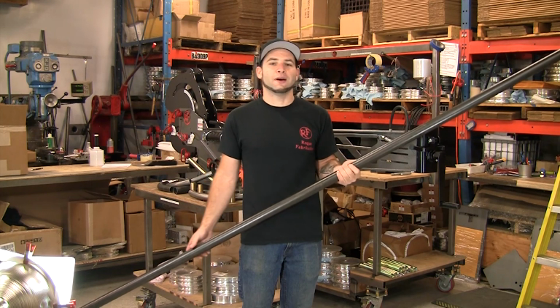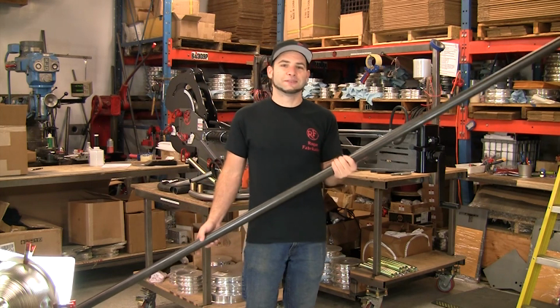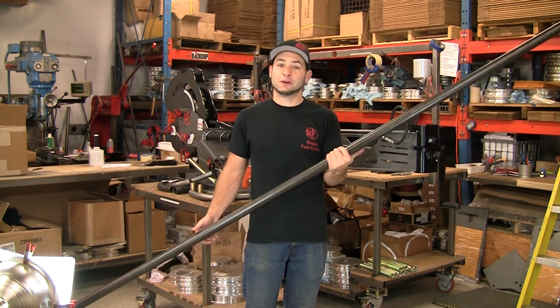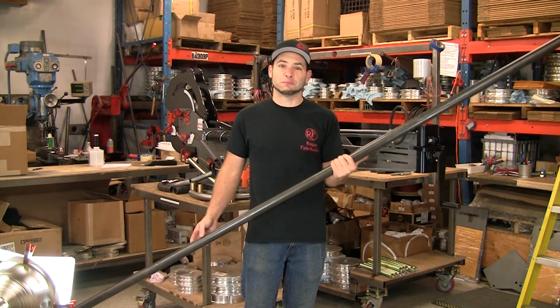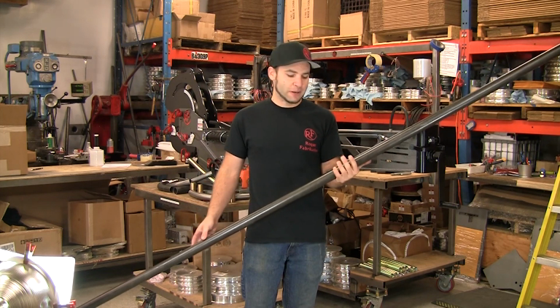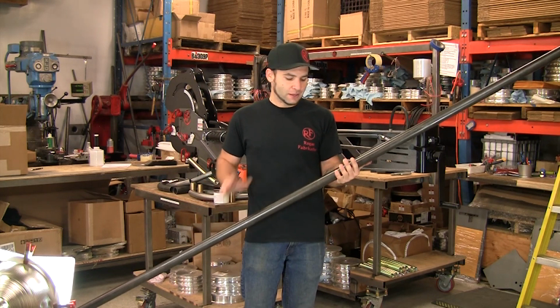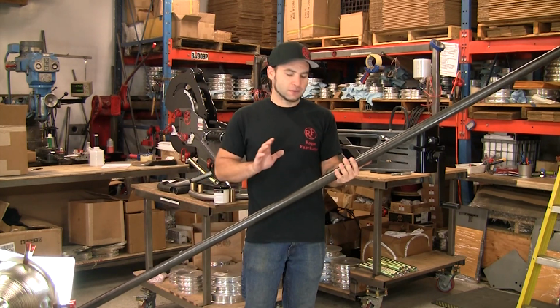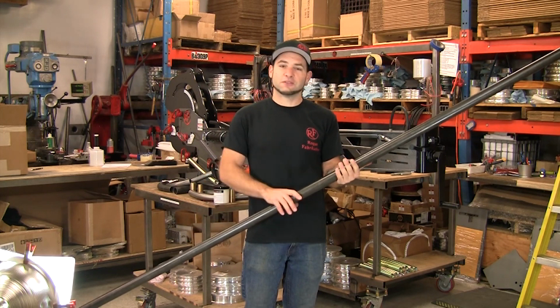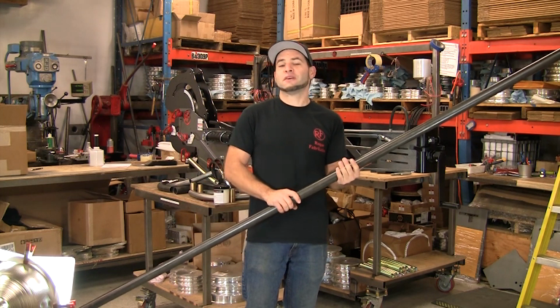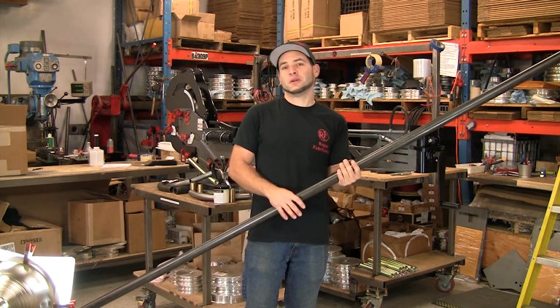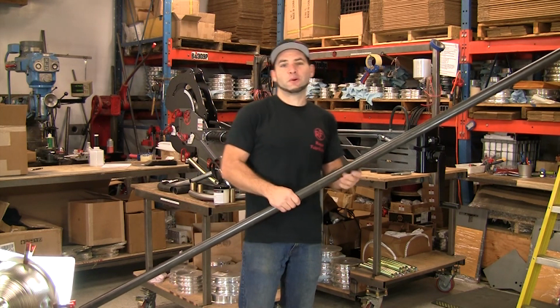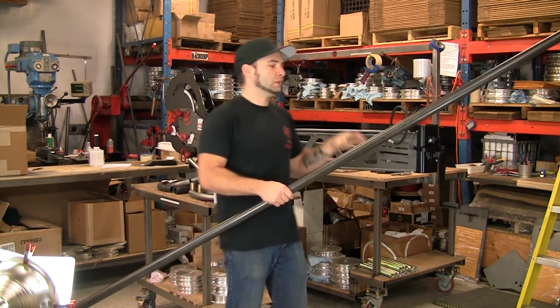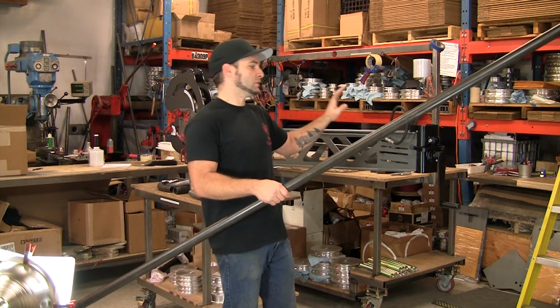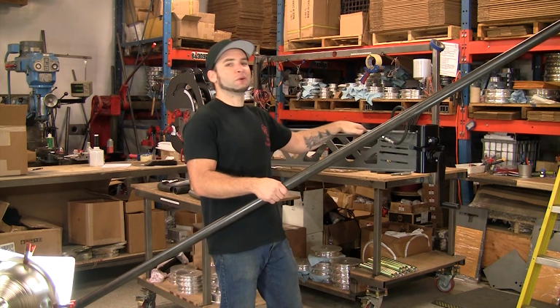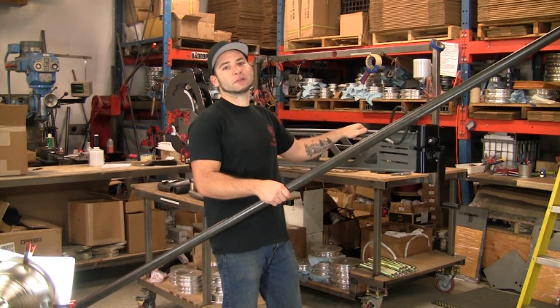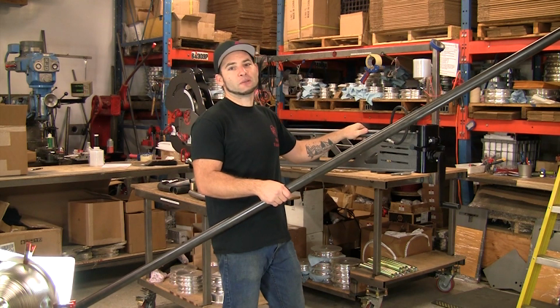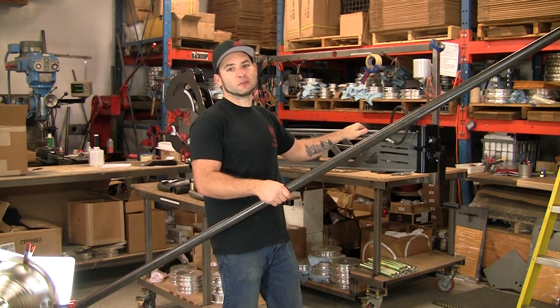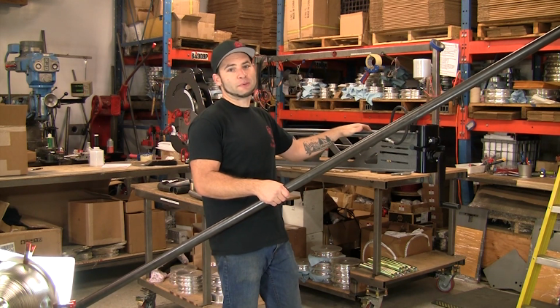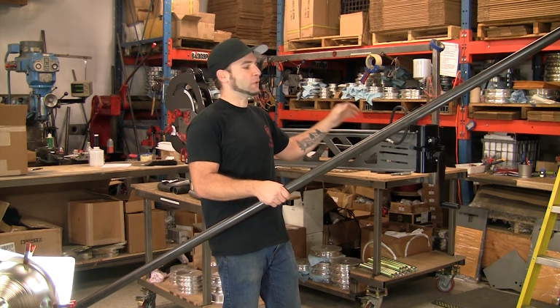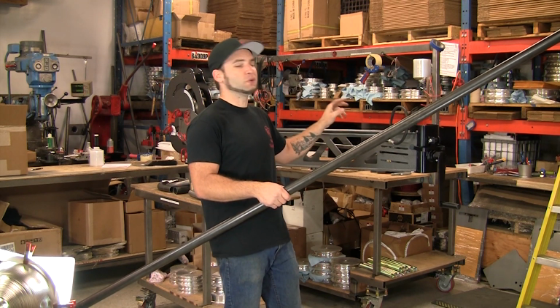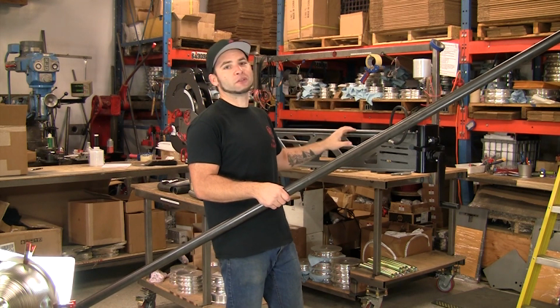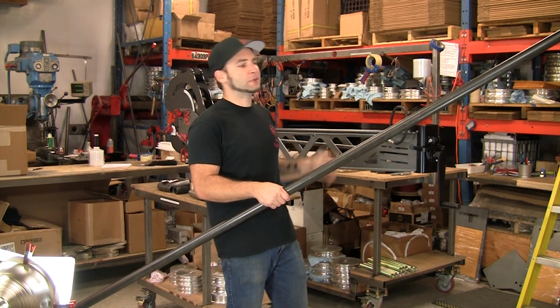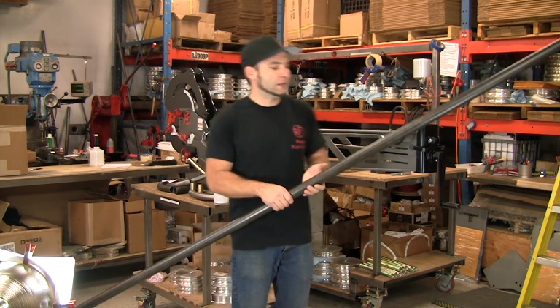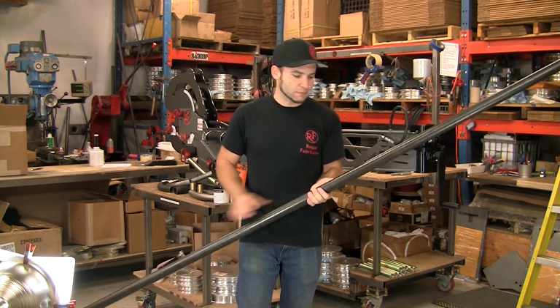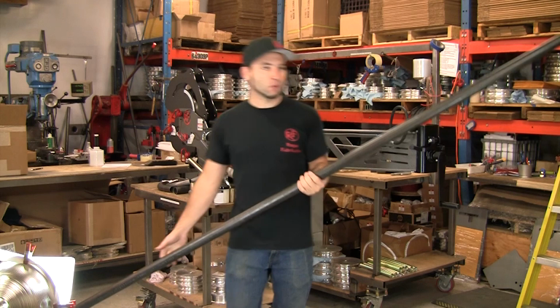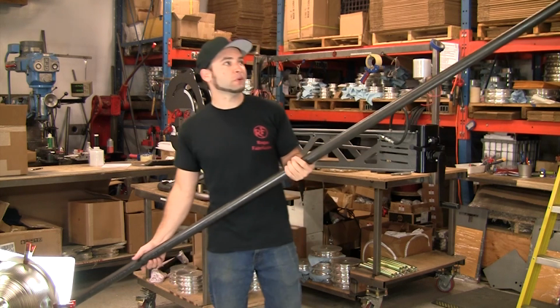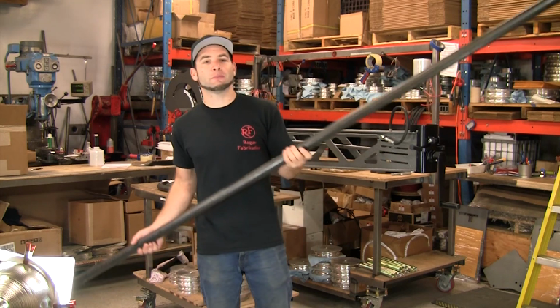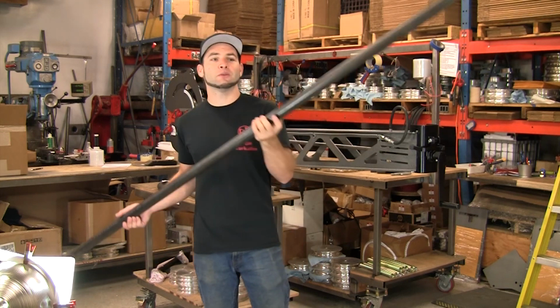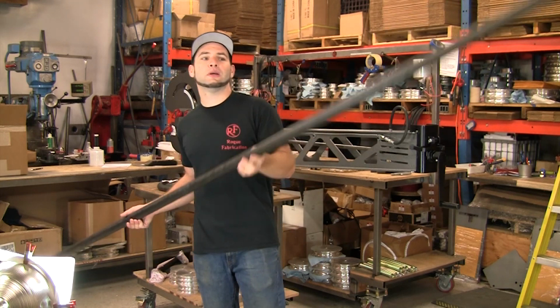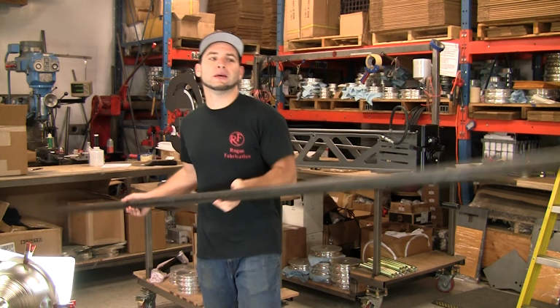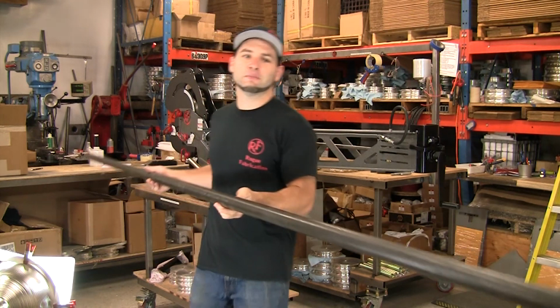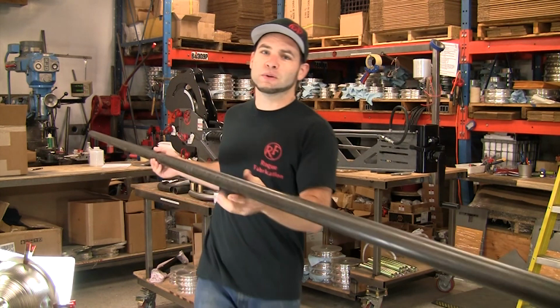Hi. Today we're going to be doing some mandrel bending. This is inch and five-eighths, 083 chromoly, and this is a Rogue Fabrication M600 tubing bender with our new mandrel attachment. It is the most affordable mandrel bender in the world, and it's even made in the USA.